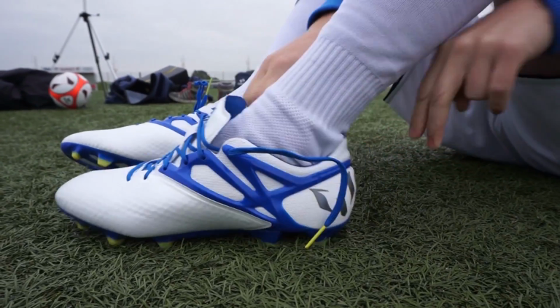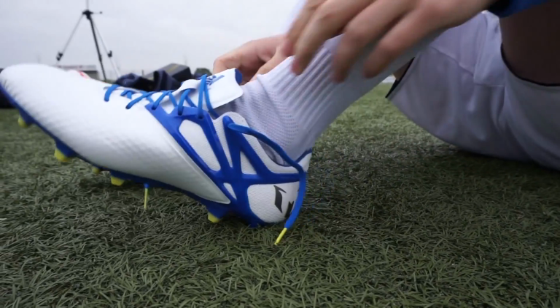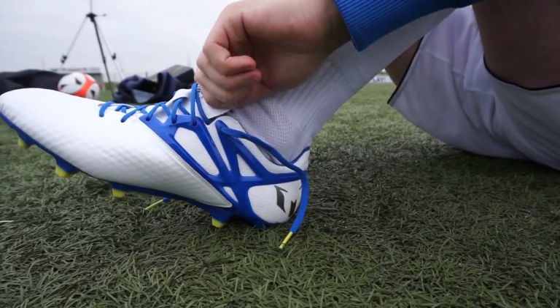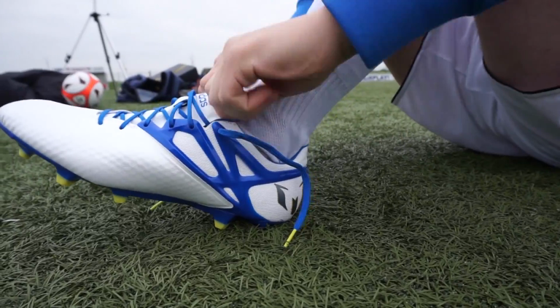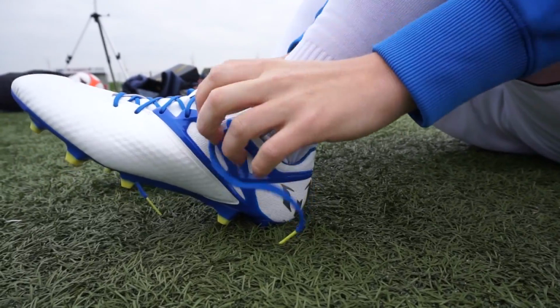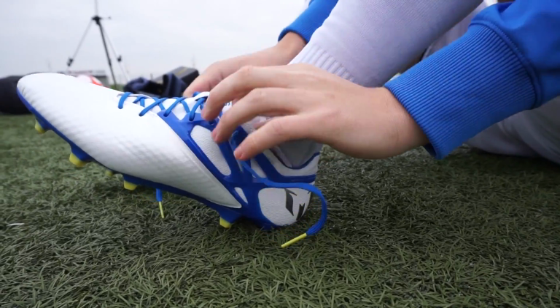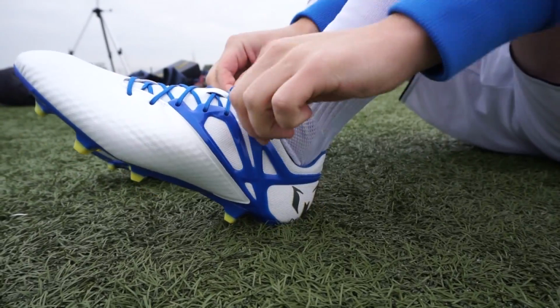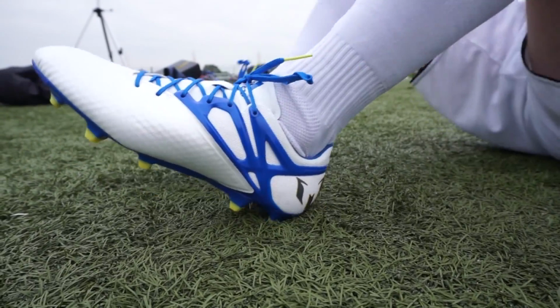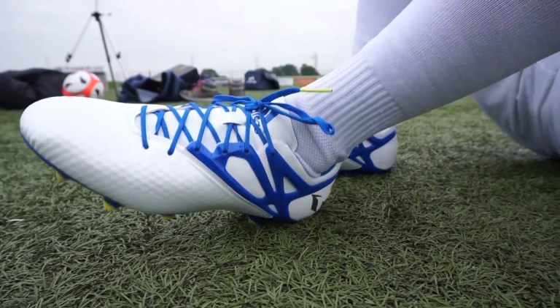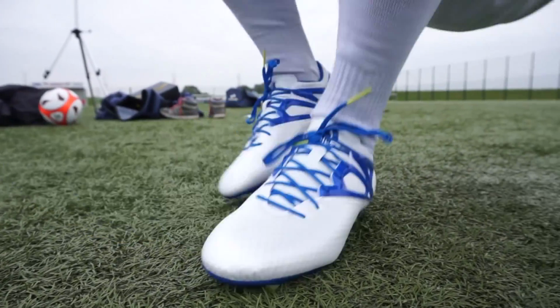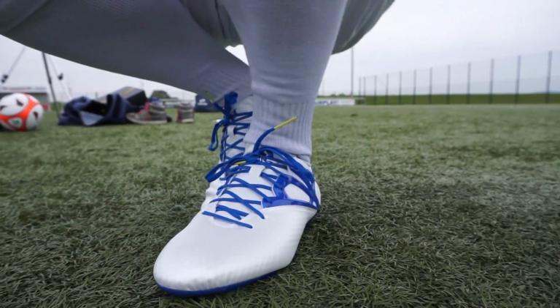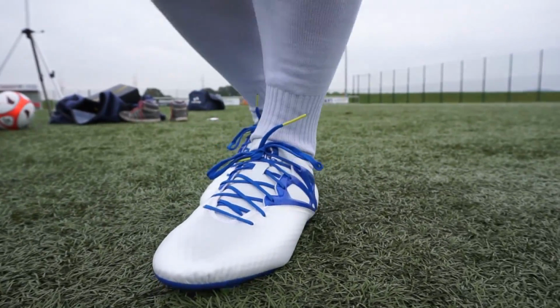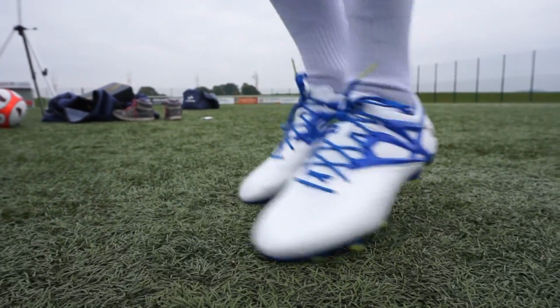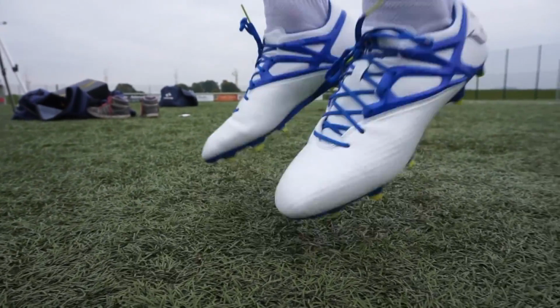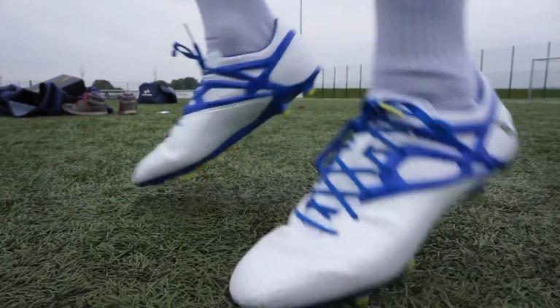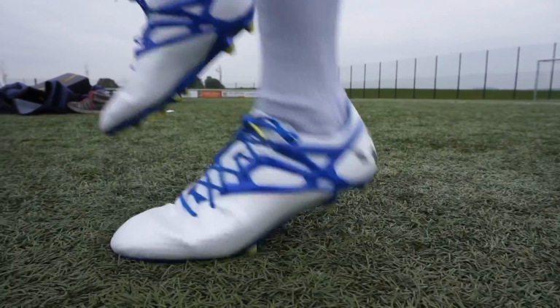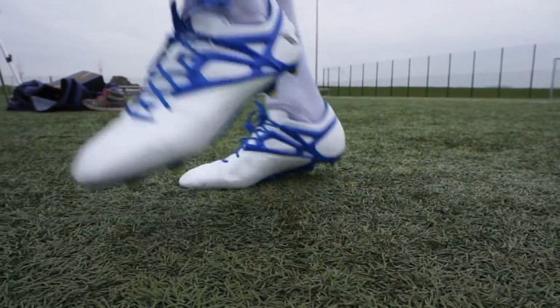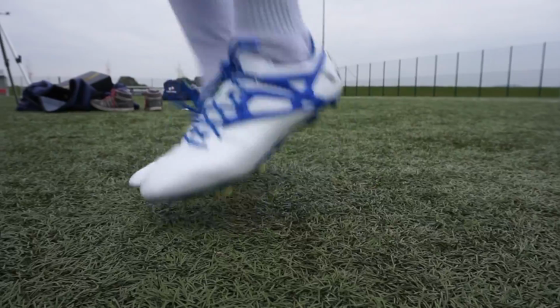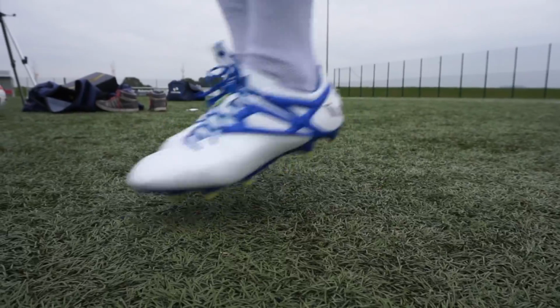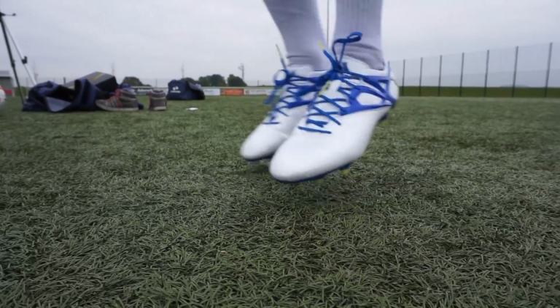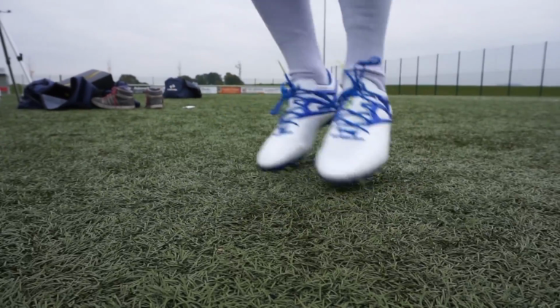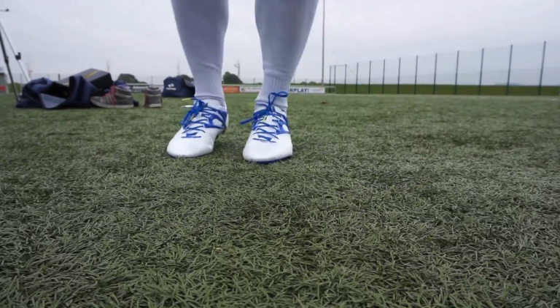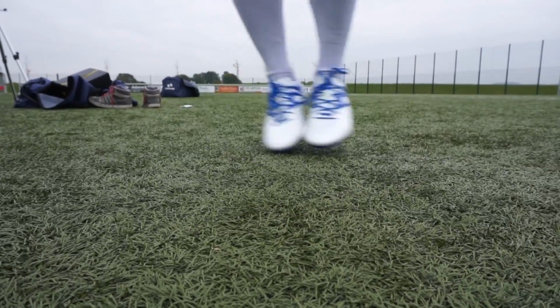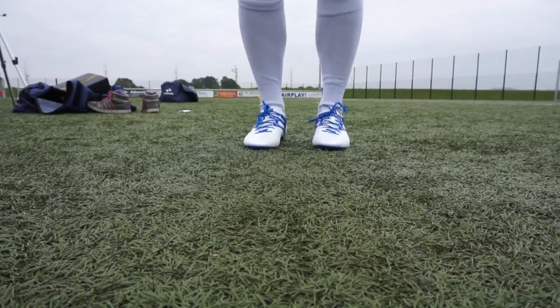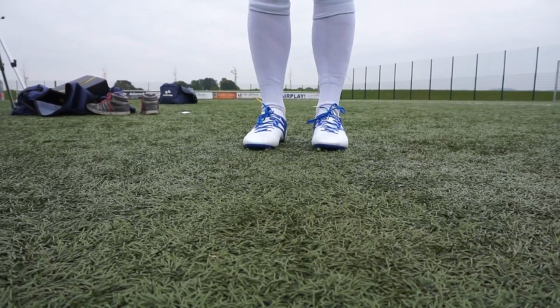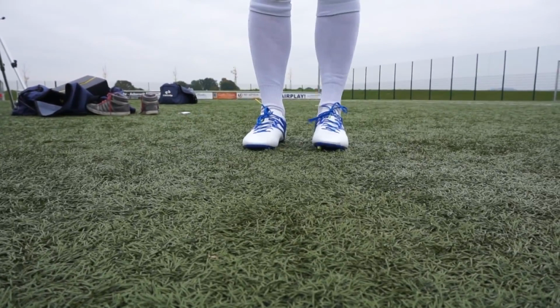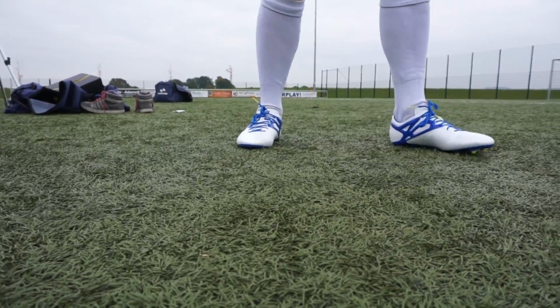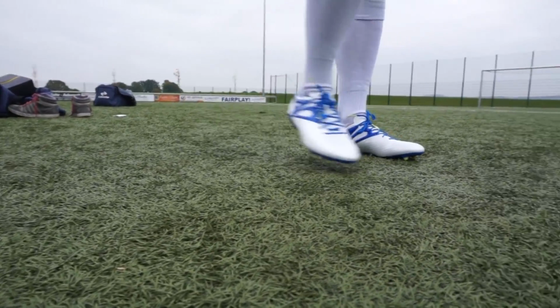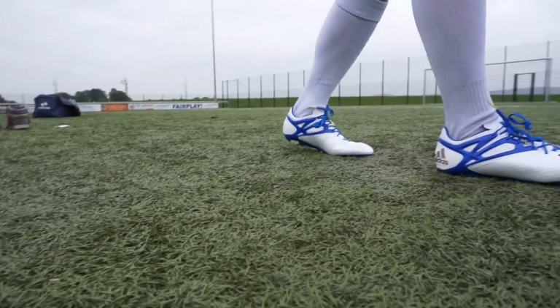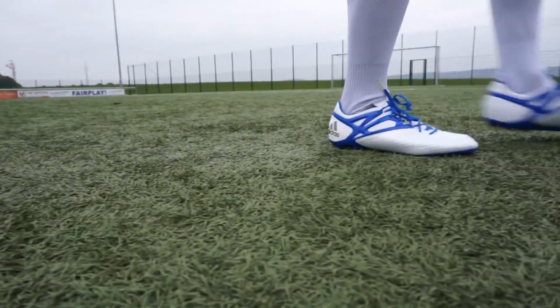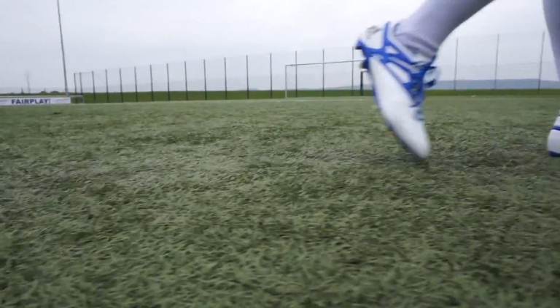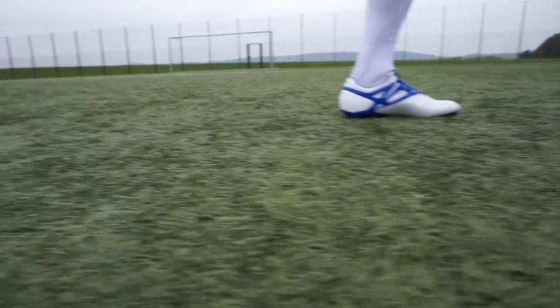Let's take a look at the comfort and Passform. The upper material of the shoe is especially in the front part very soft and nice. At the front part it is a bit steep, but this stabilizes it and leads to no comfort problem.